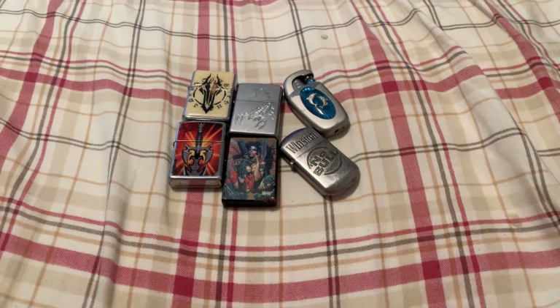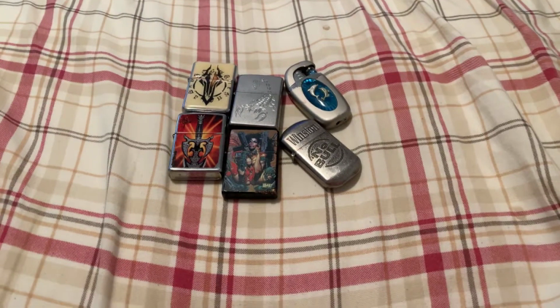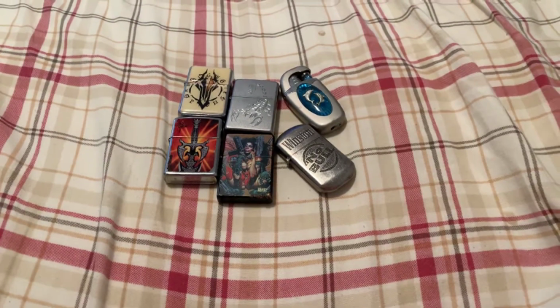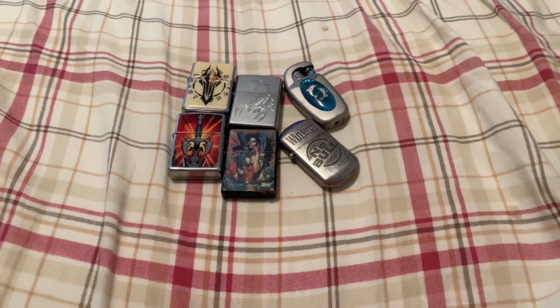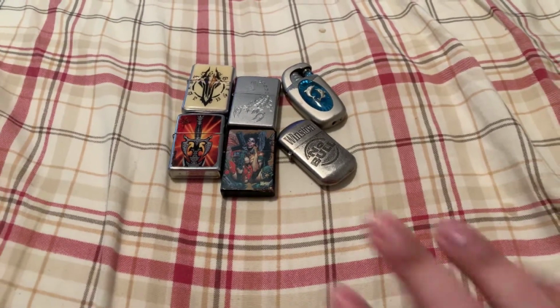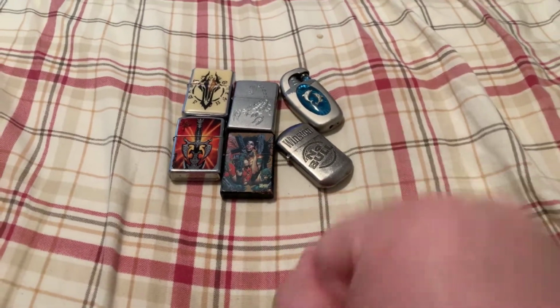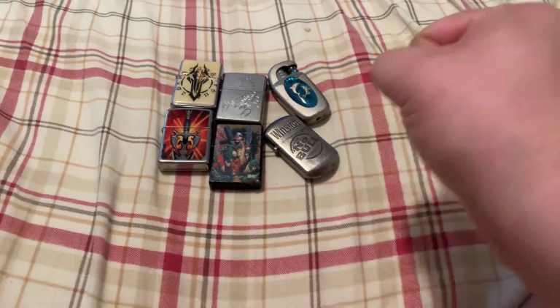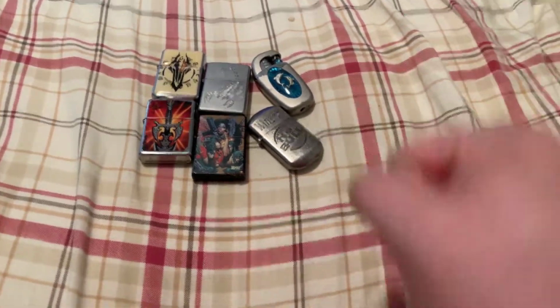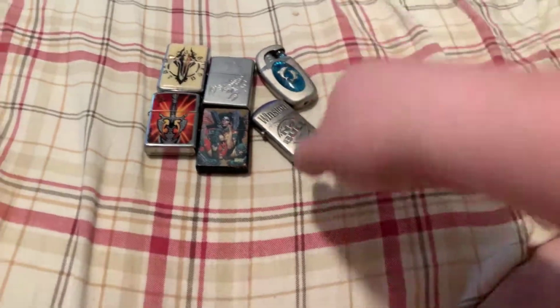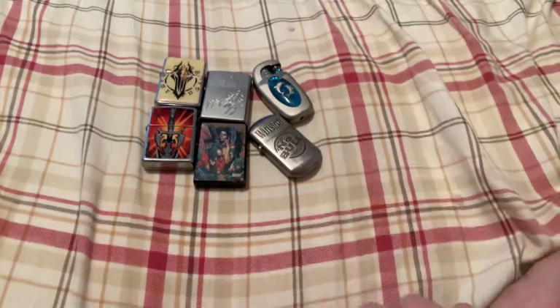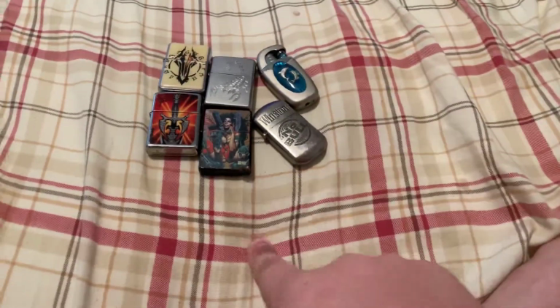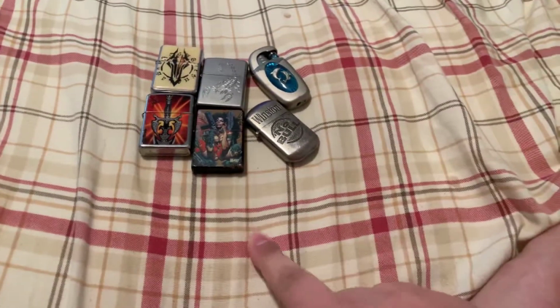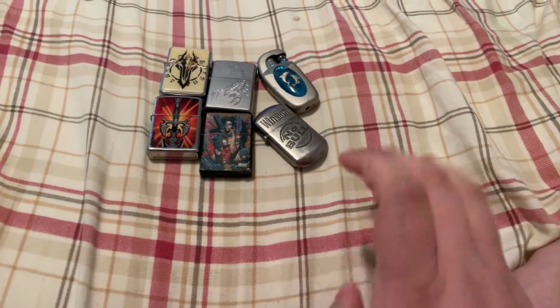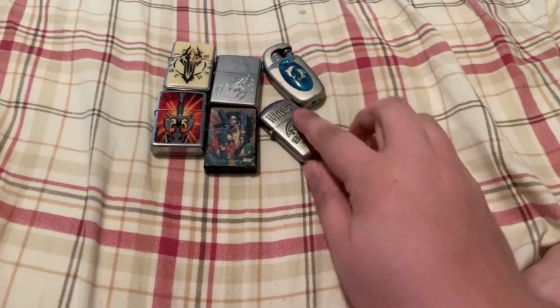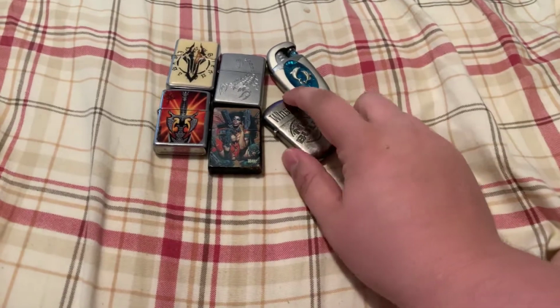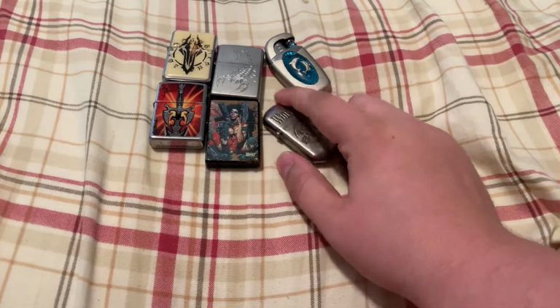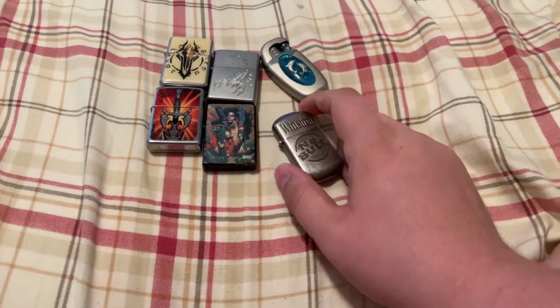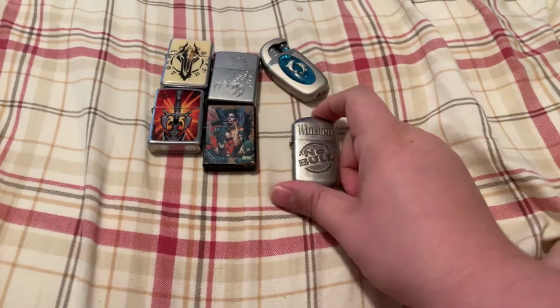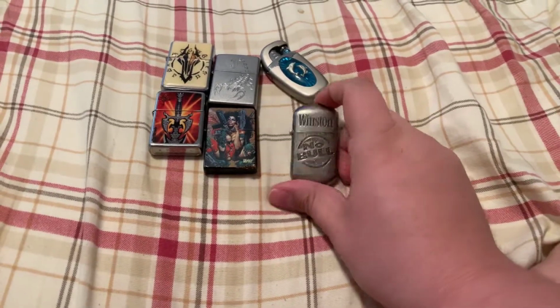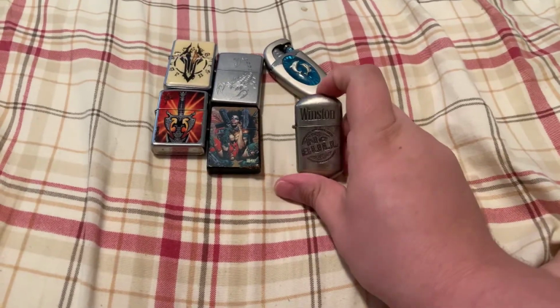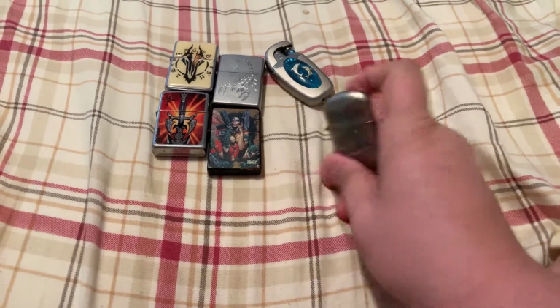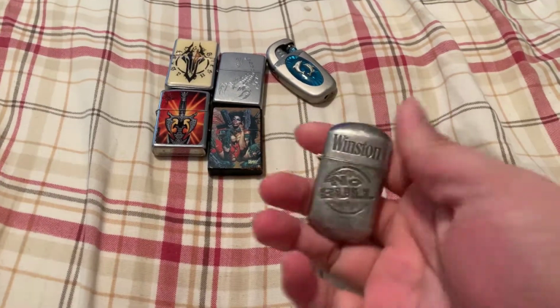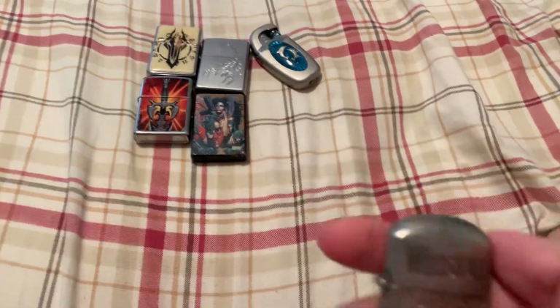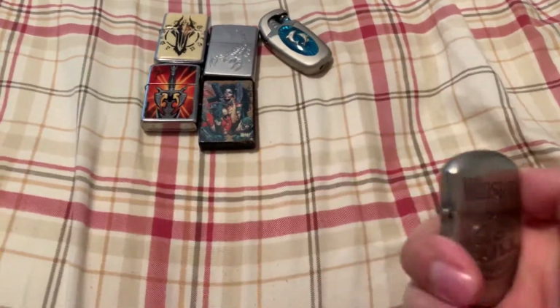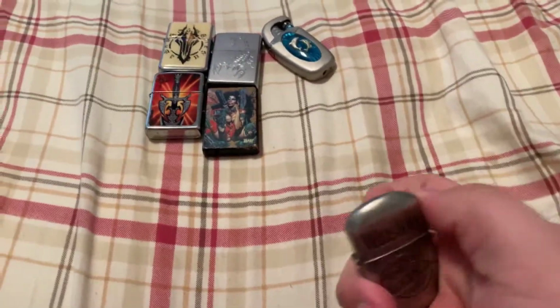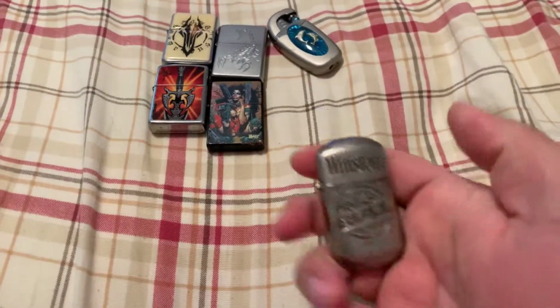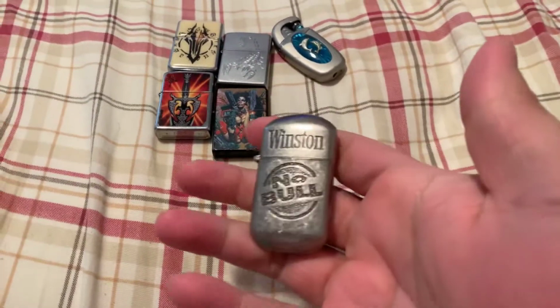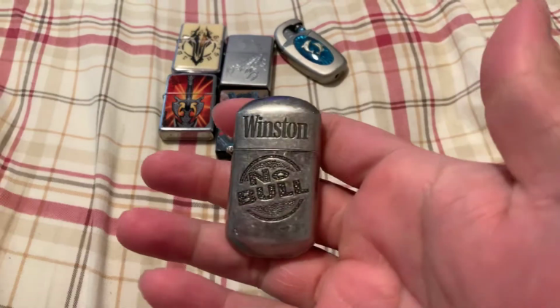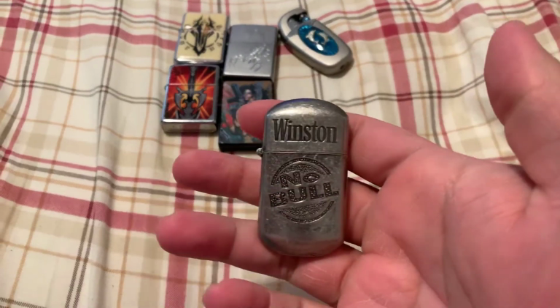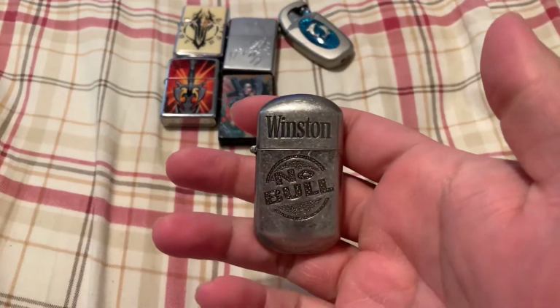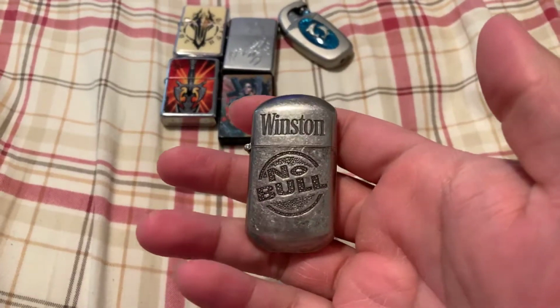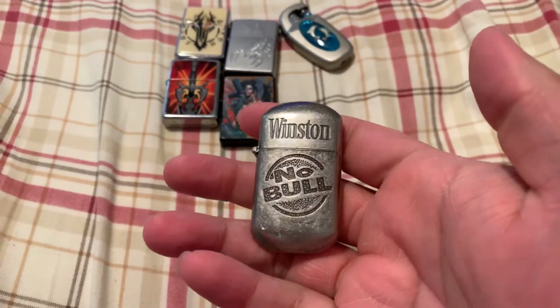Alright, switching gears. Switching on my collectibles again. I figured I'd show off my lighter collection because I used to smoke and I had some good lighters.